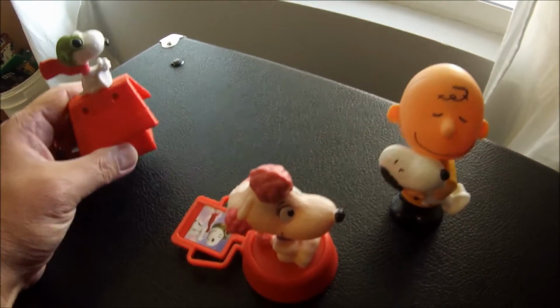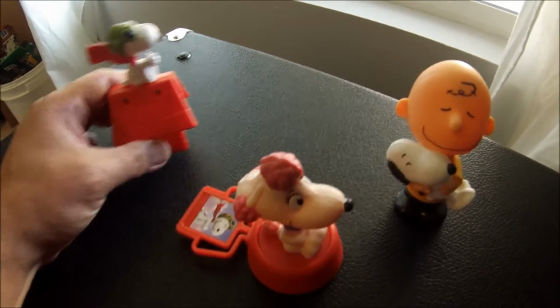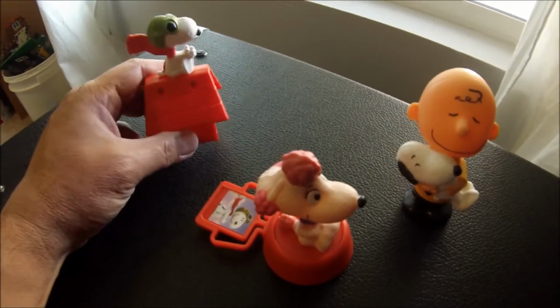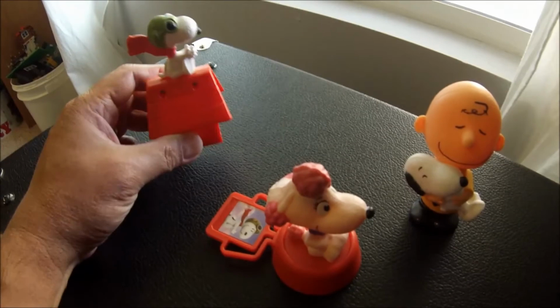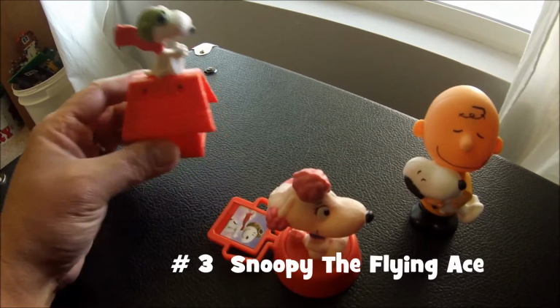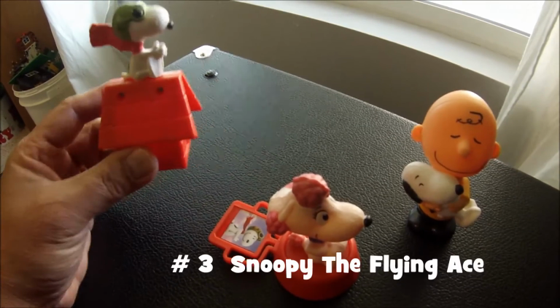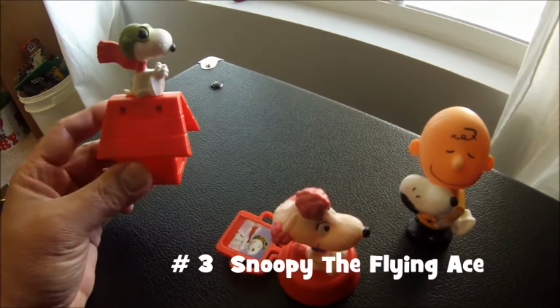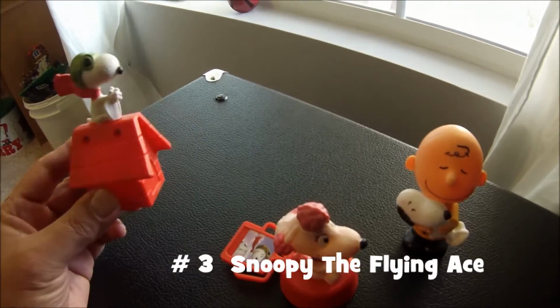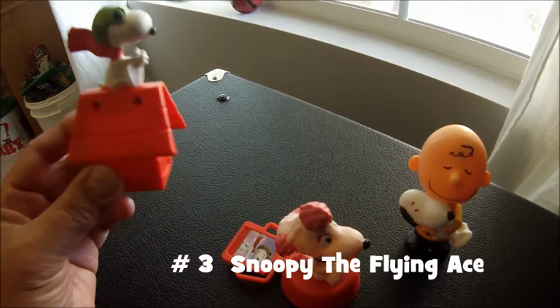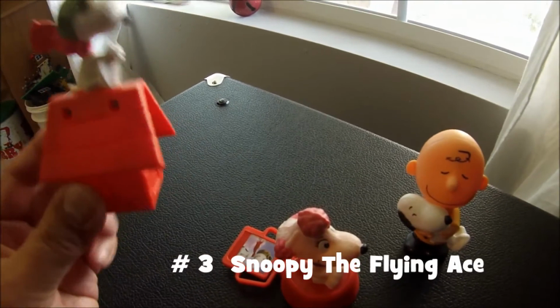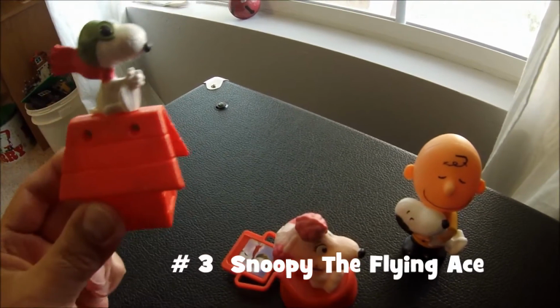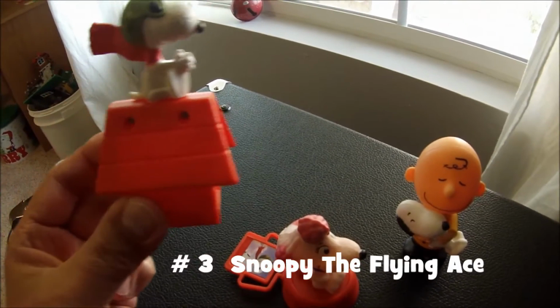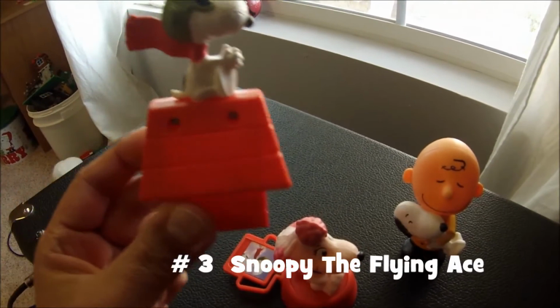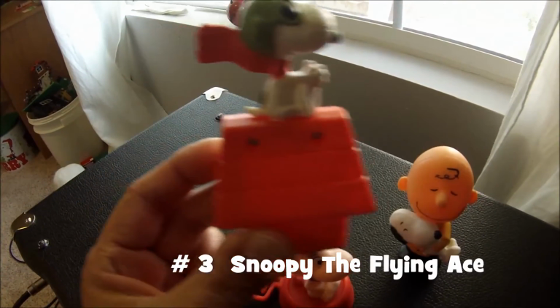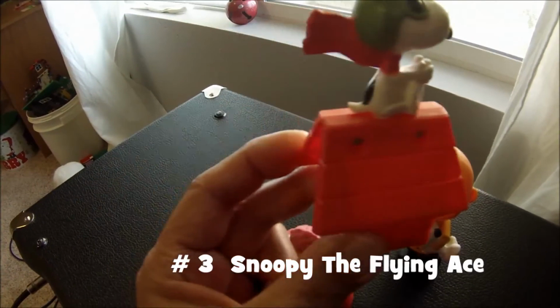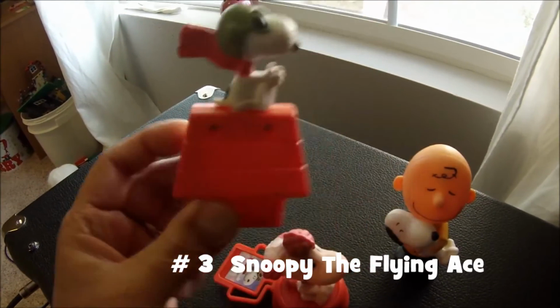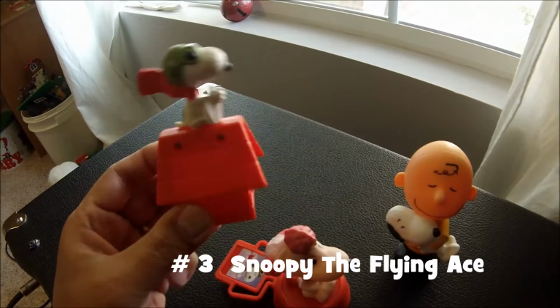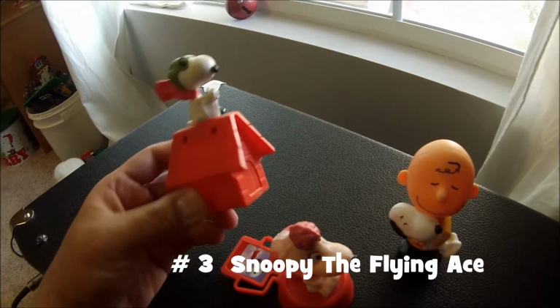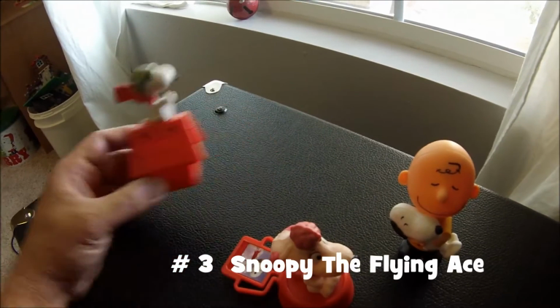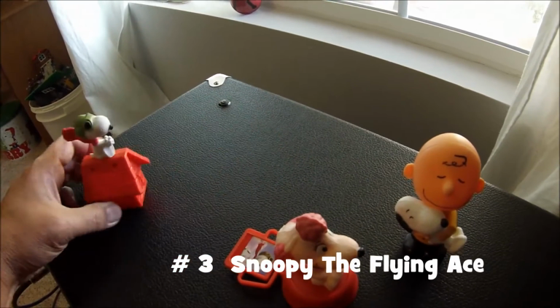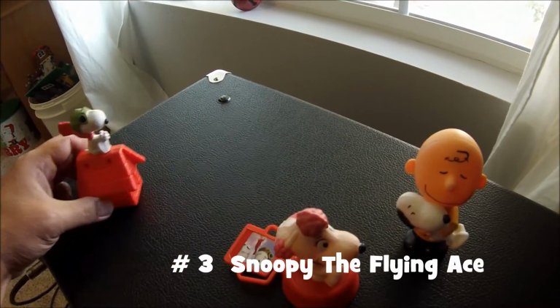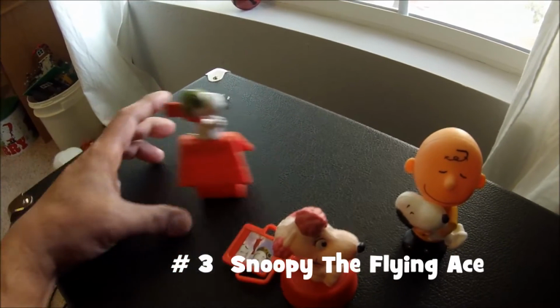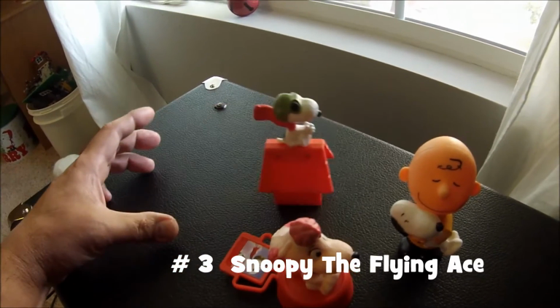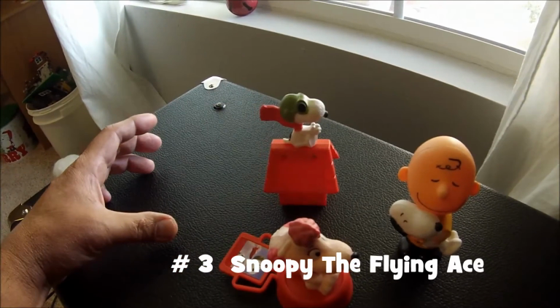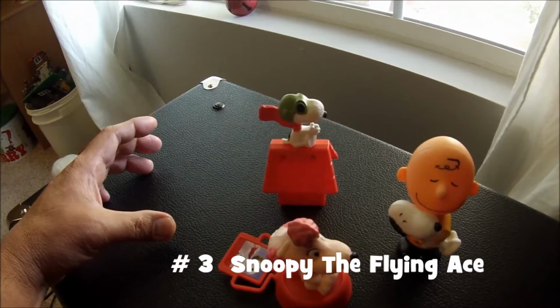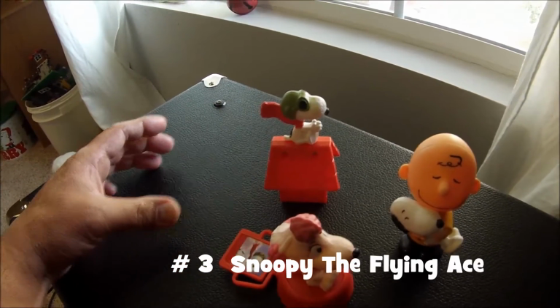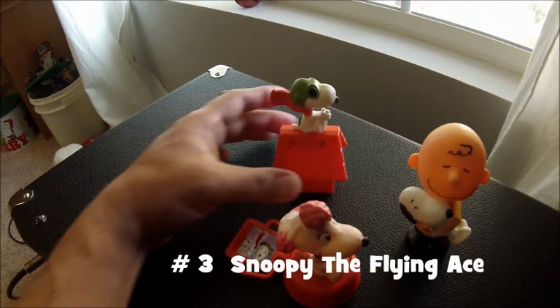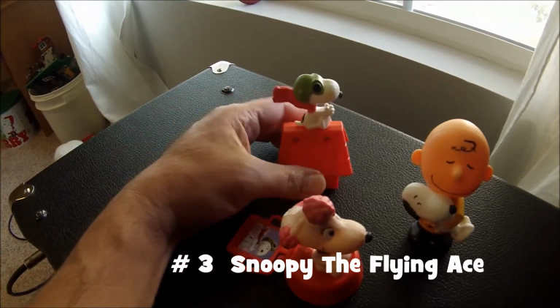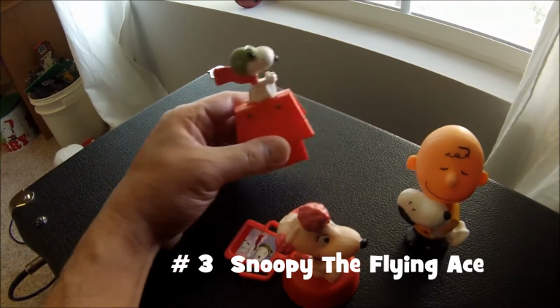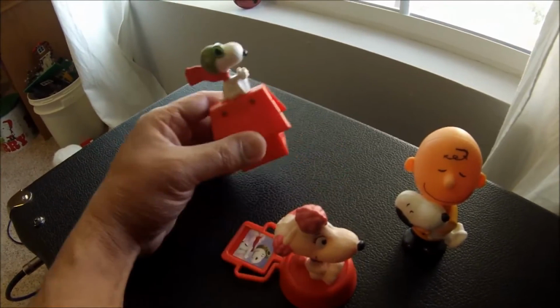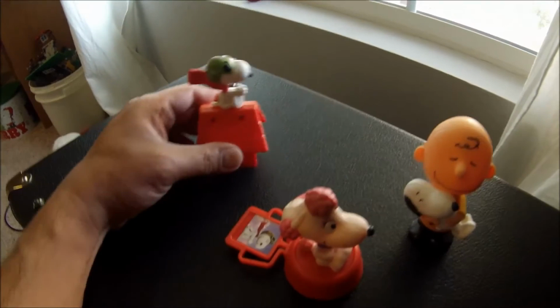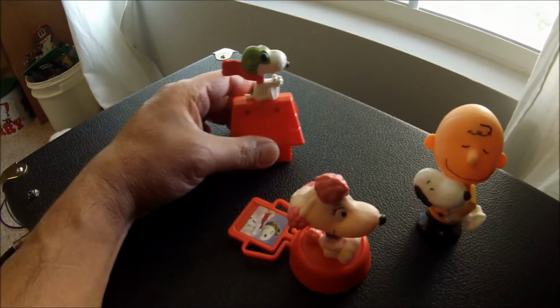At number three is Snoopy, basically as the flying ace. This is Cole, and he just kind of rolls across there. So Snoopy, the flying ace, number three.